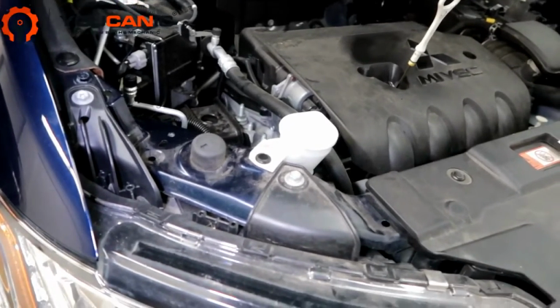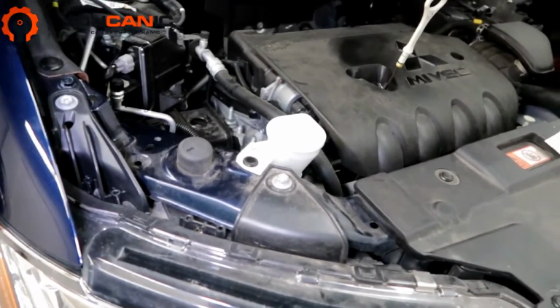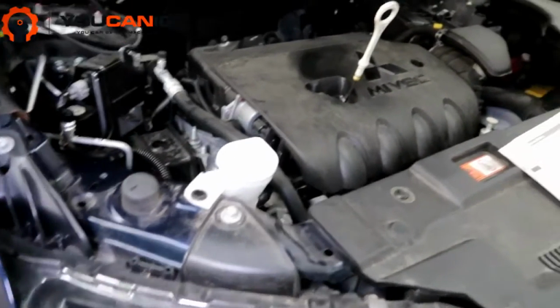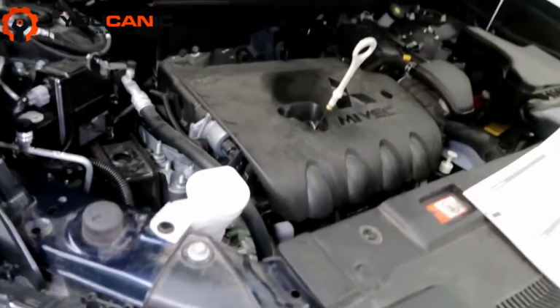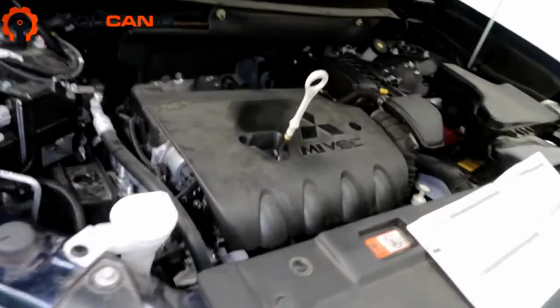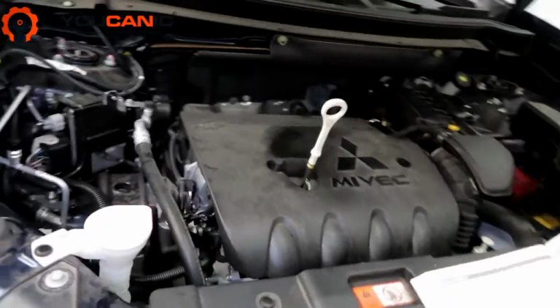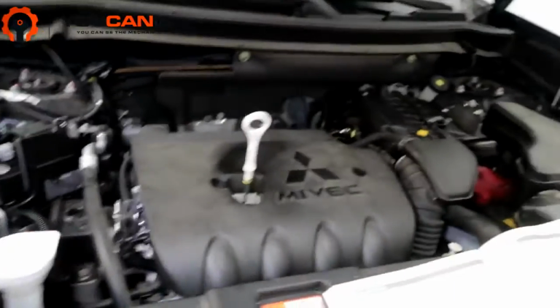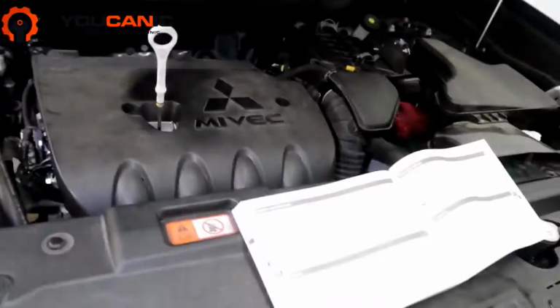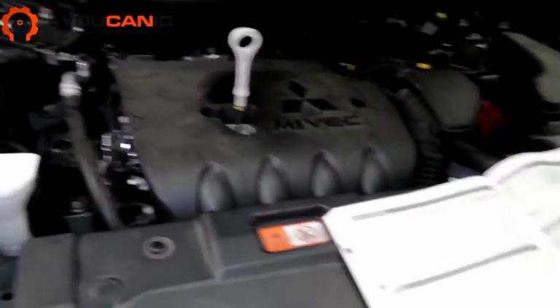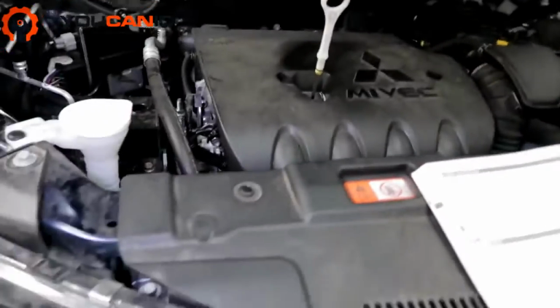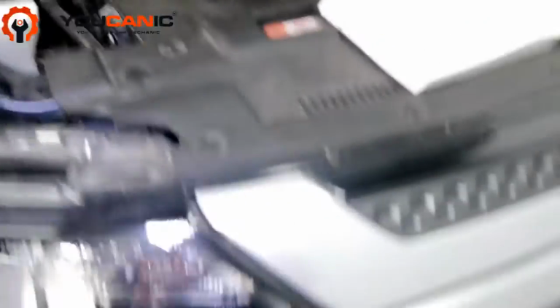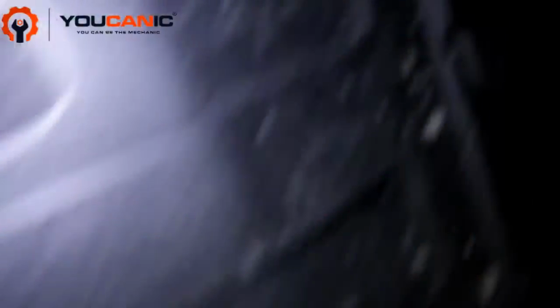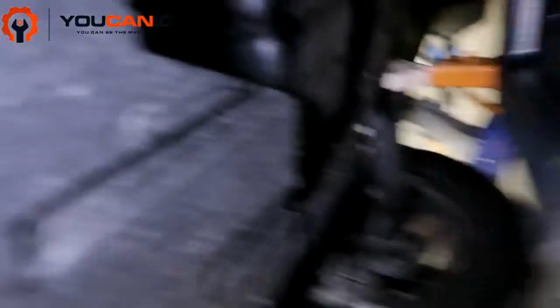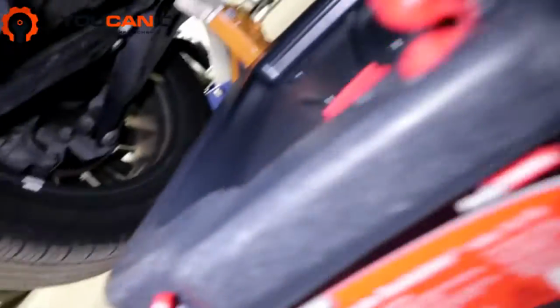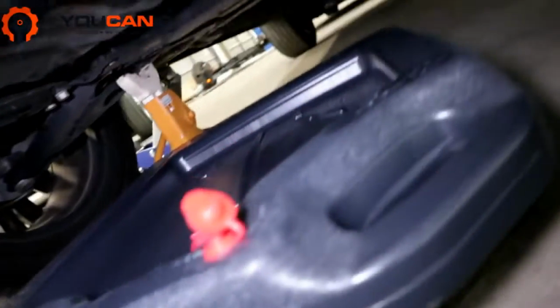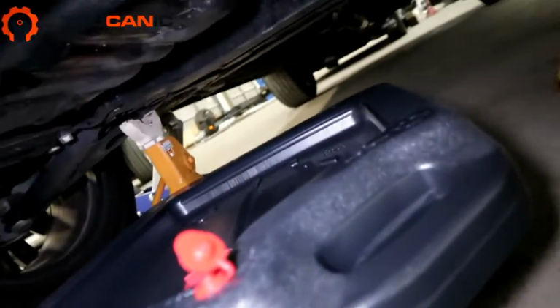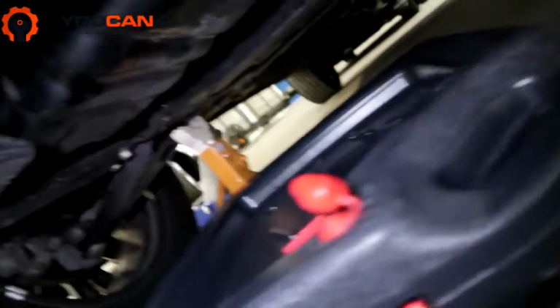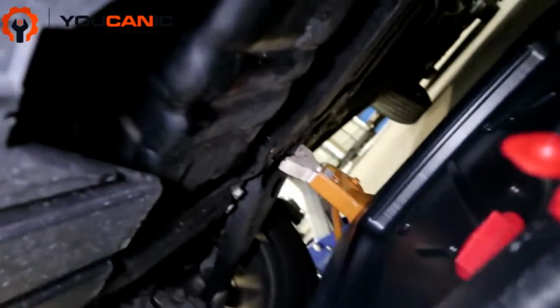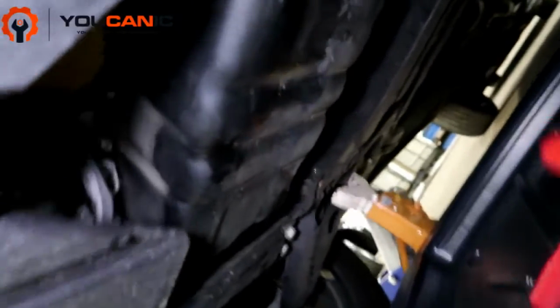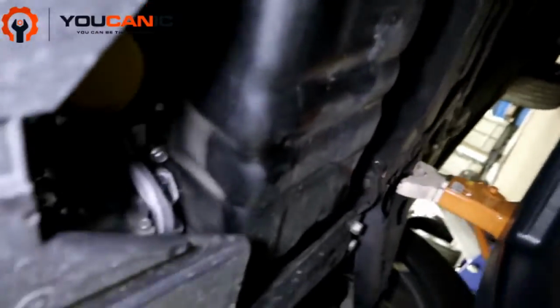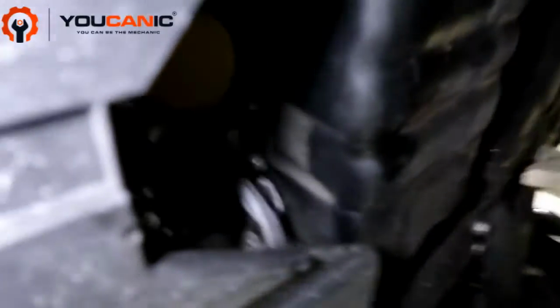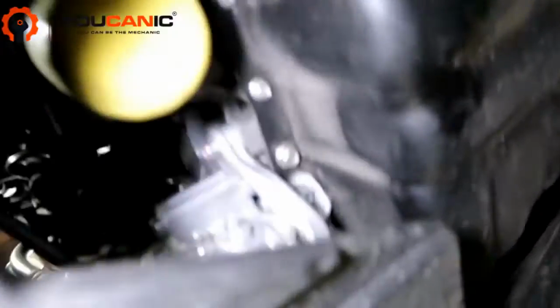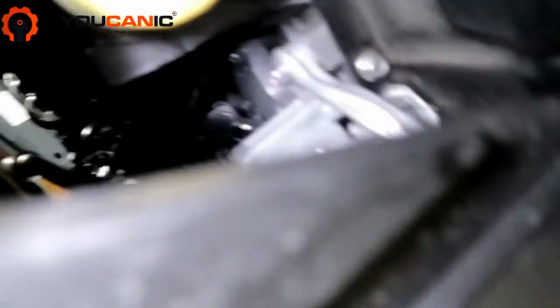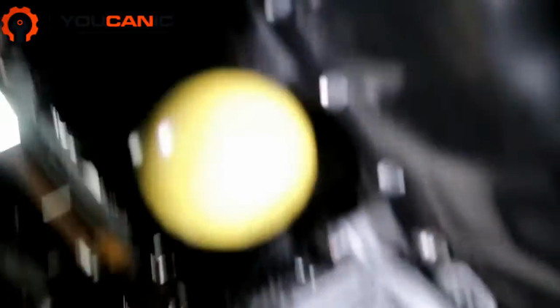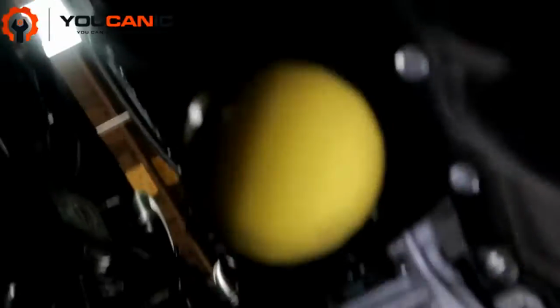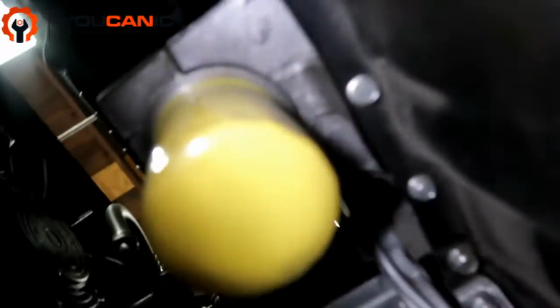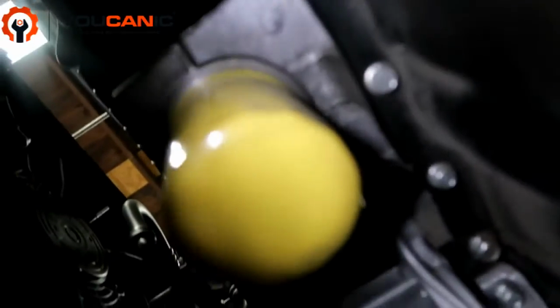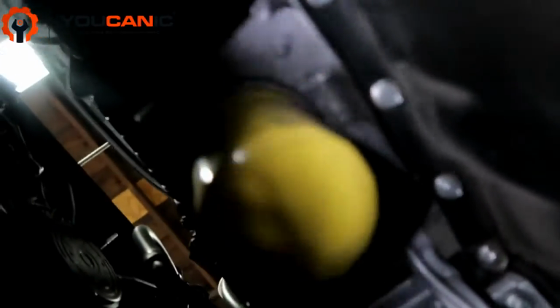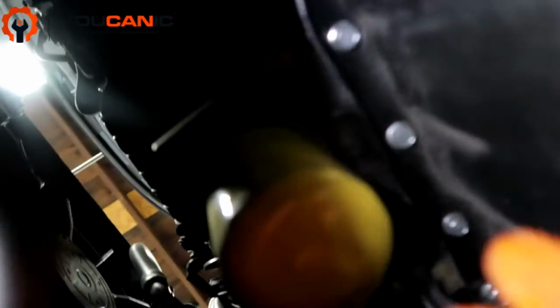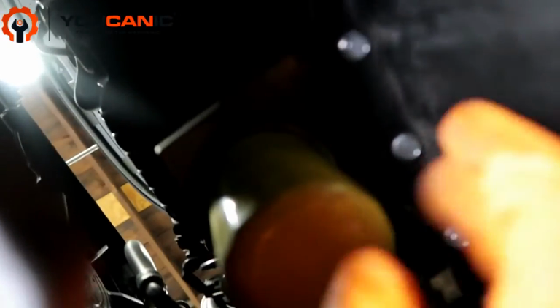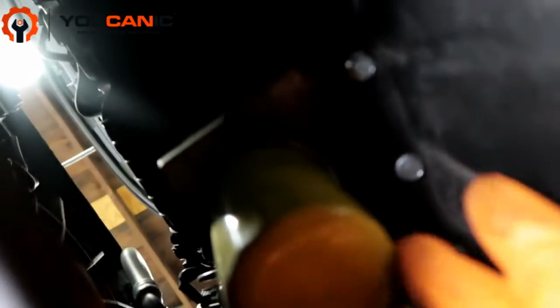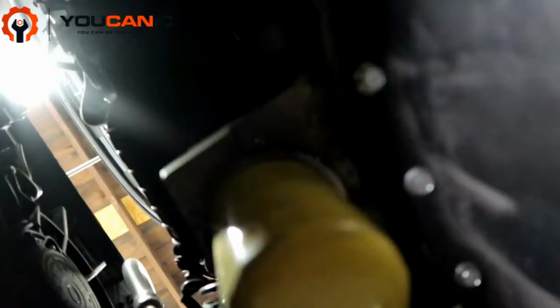The rest of our work is down under. The oil drain pan is what we've got here, and right up here is the oil filter.